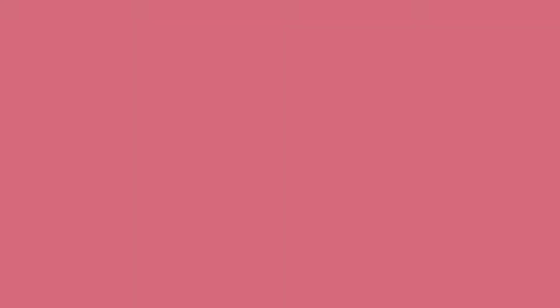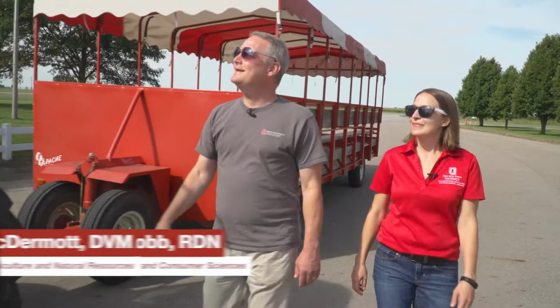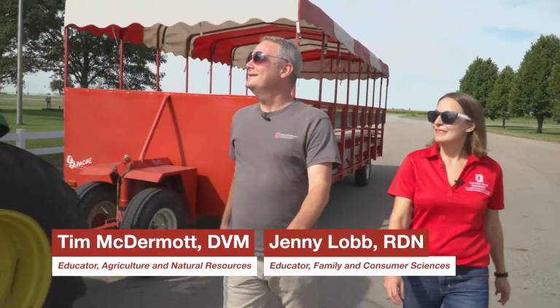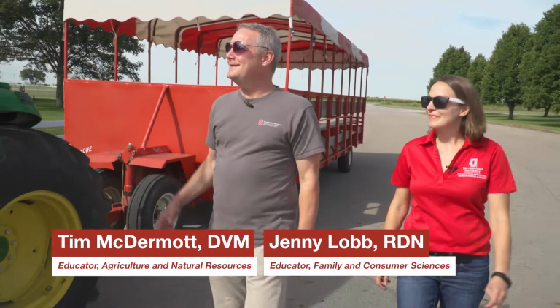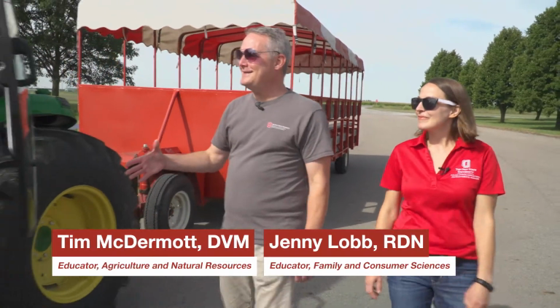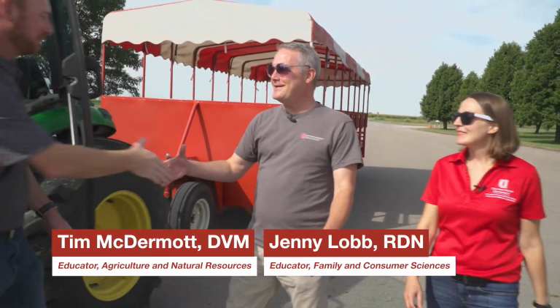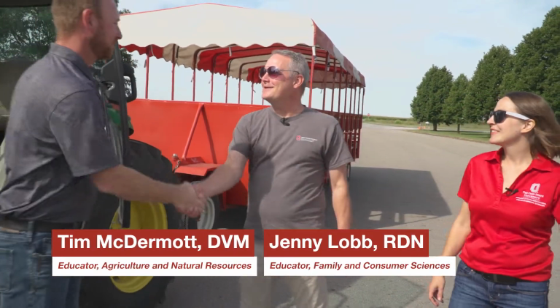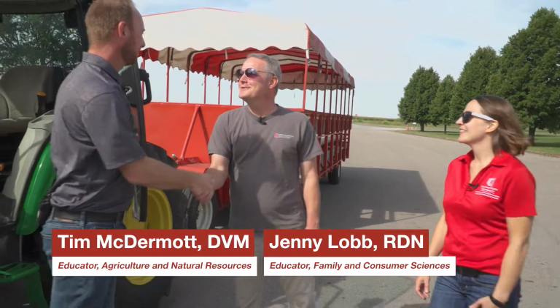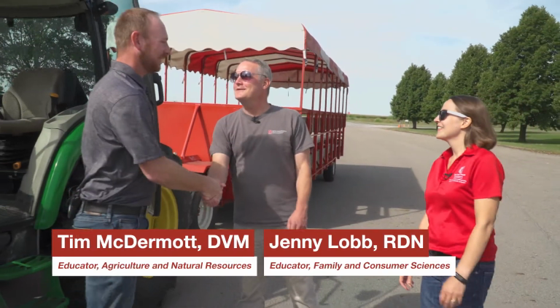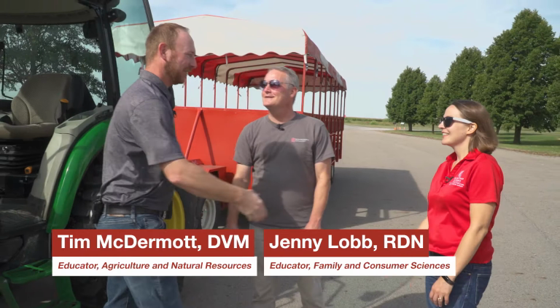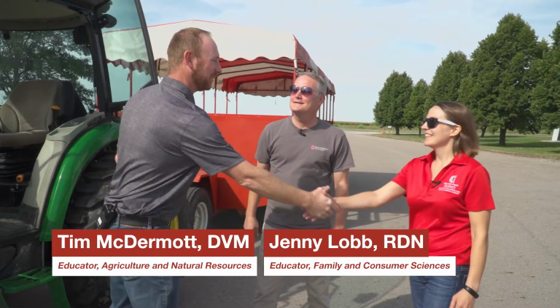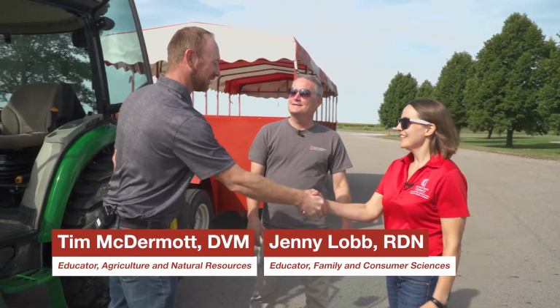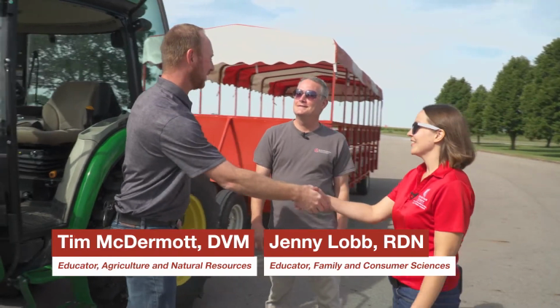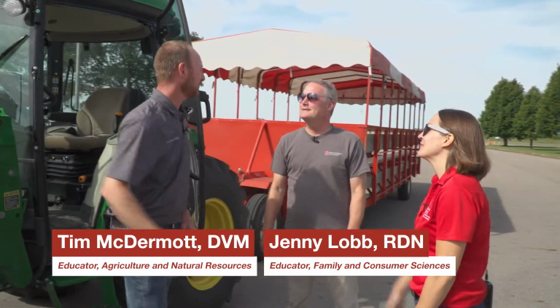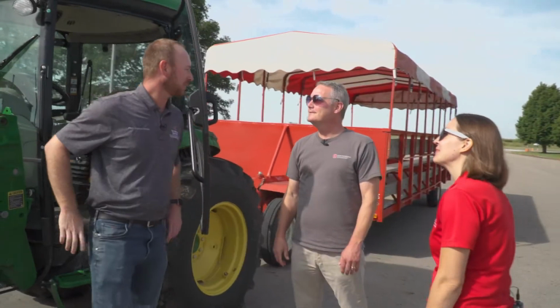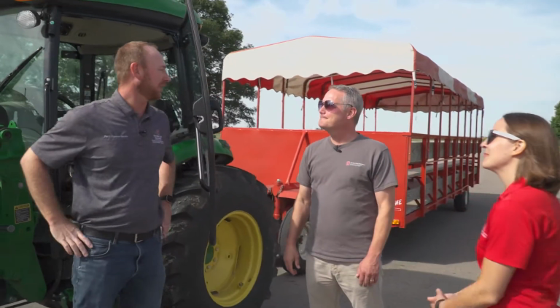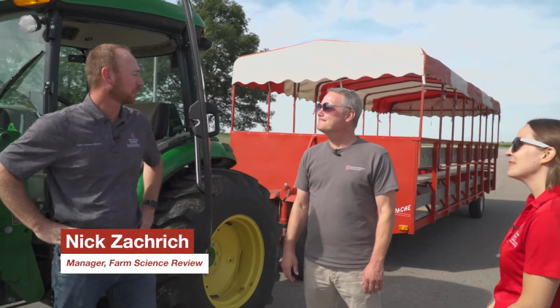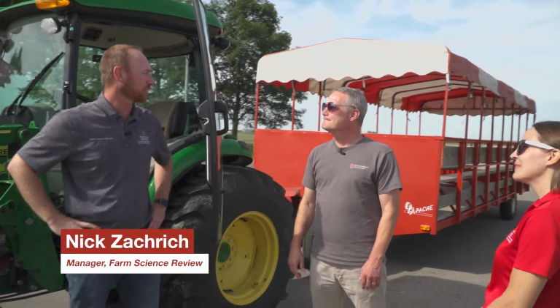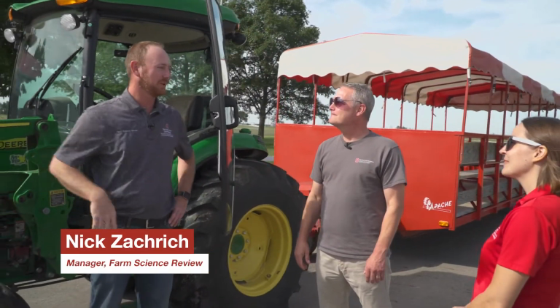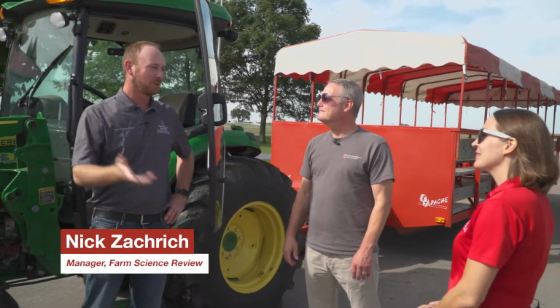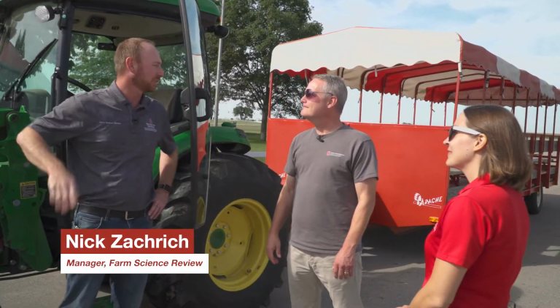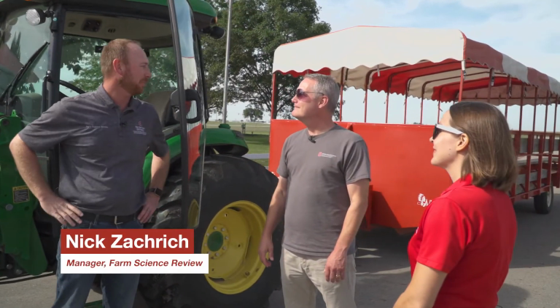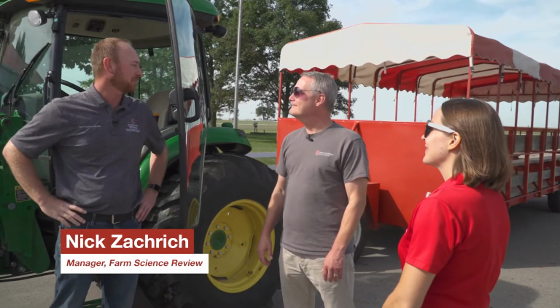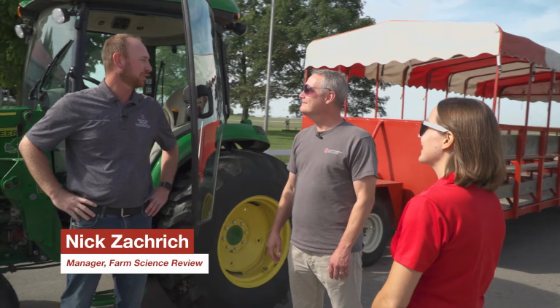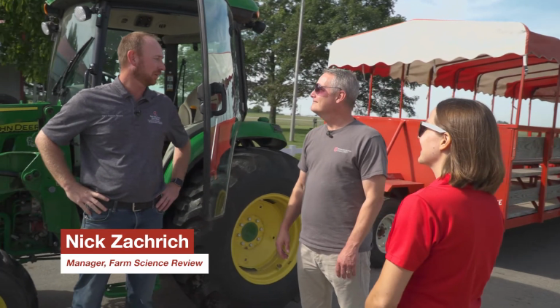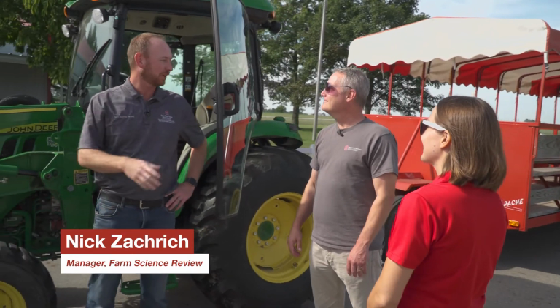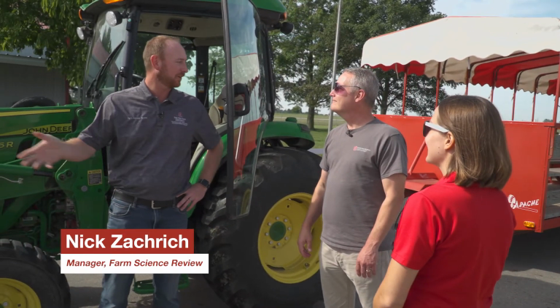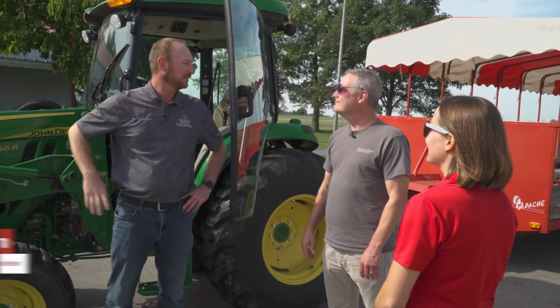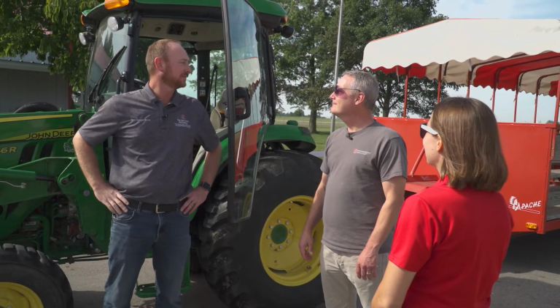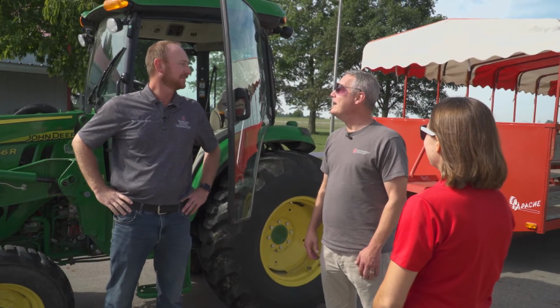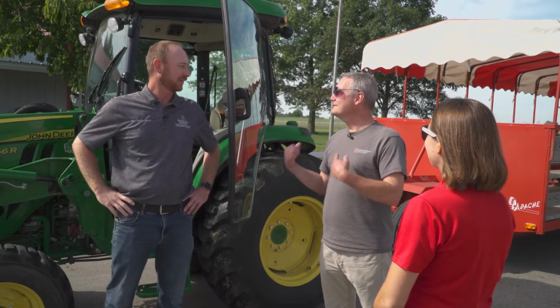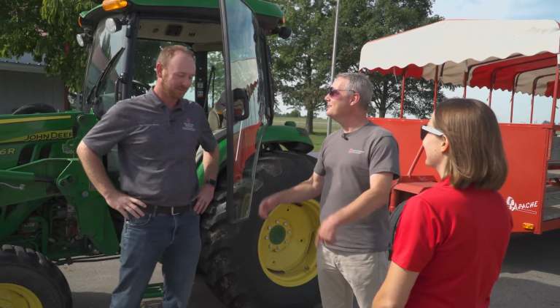Thanks for having us out here at The Review. Thanks for coming. Nice to see you, Jenny. Thanks for coming to Mollie Caron Agricultural Center. We want to see what's going to happen at Farm Science Review this year — we can take a little wagon ride. Let's hop on the wagon.